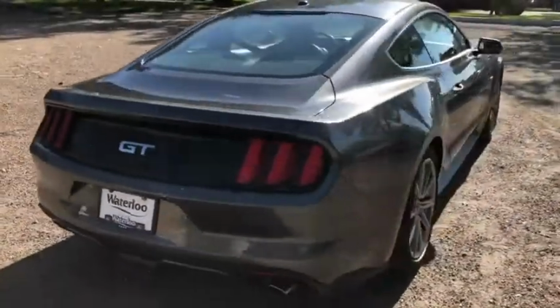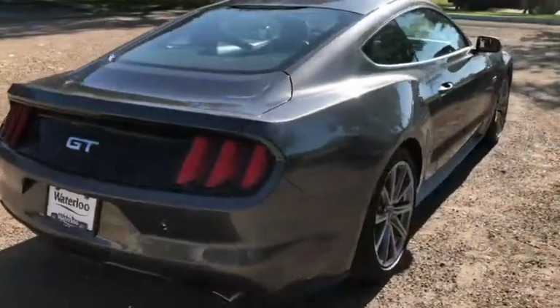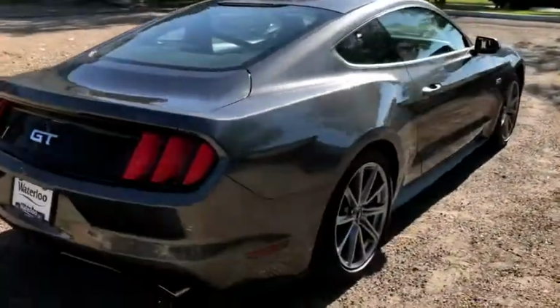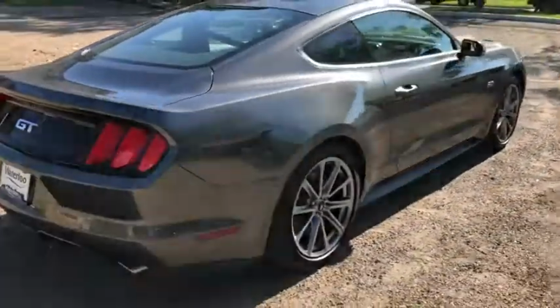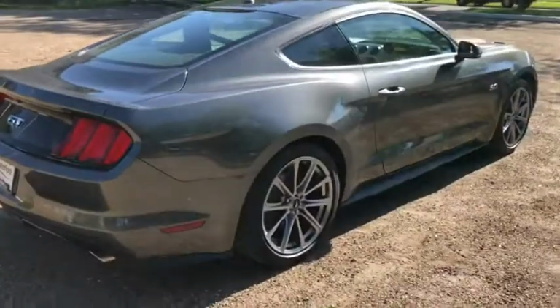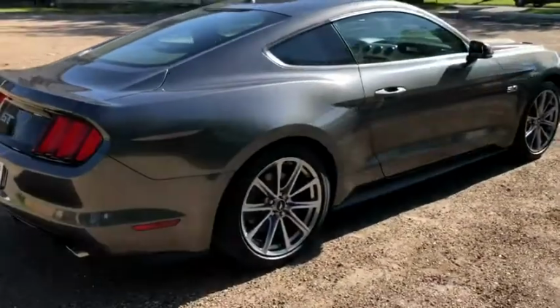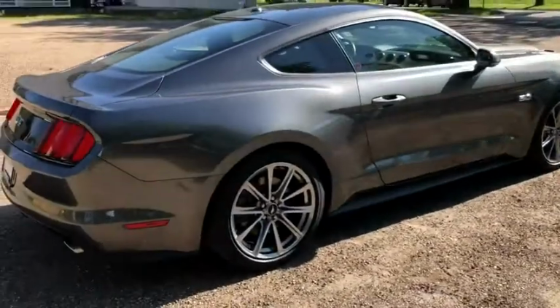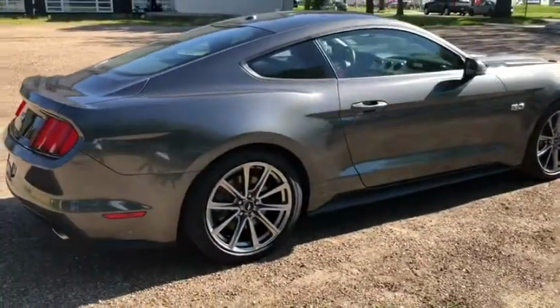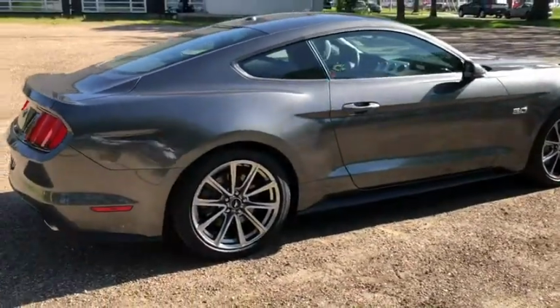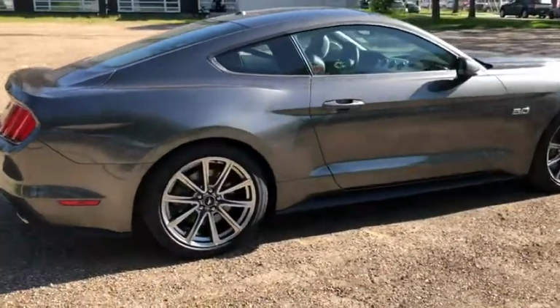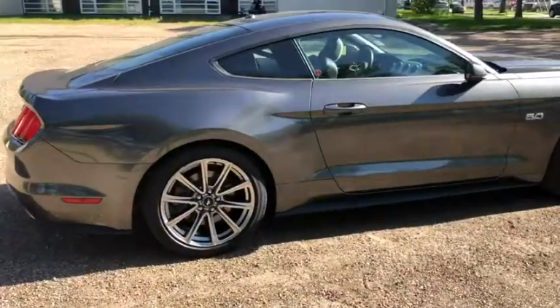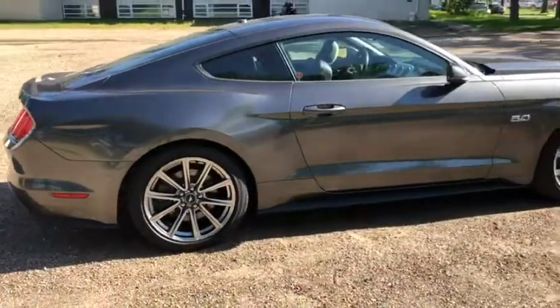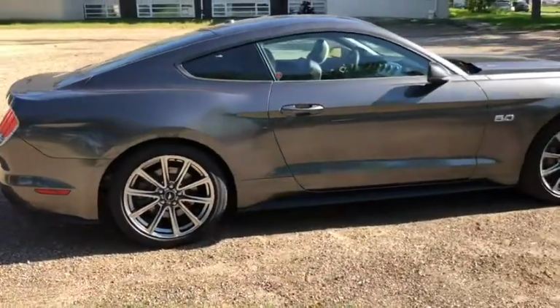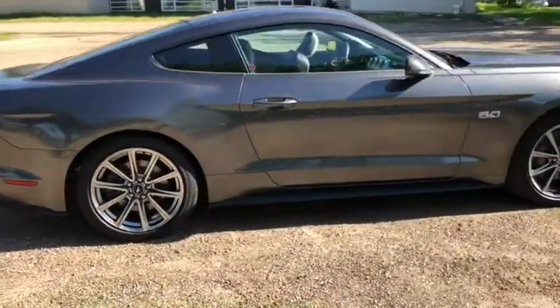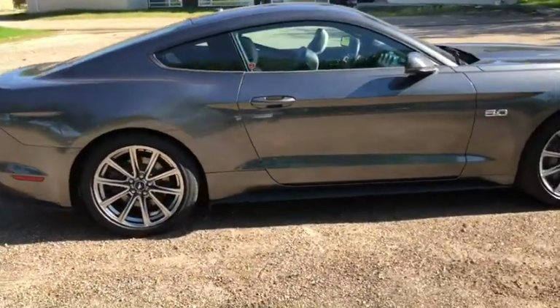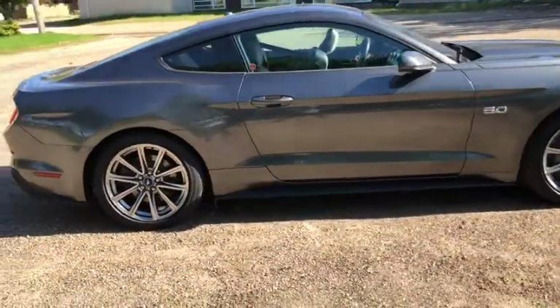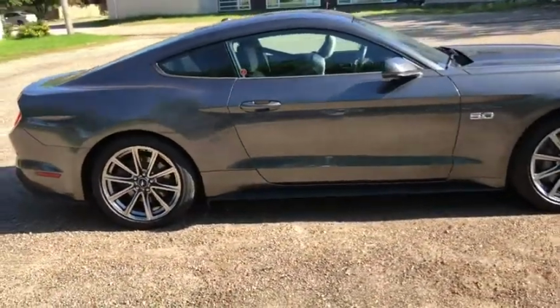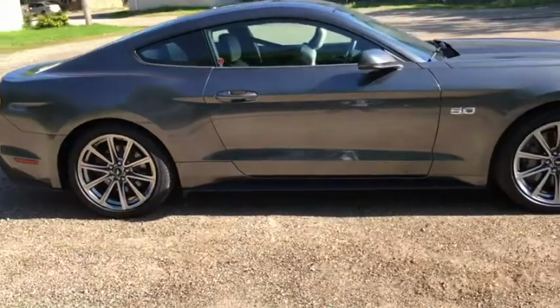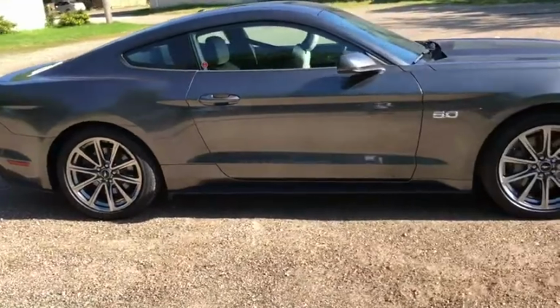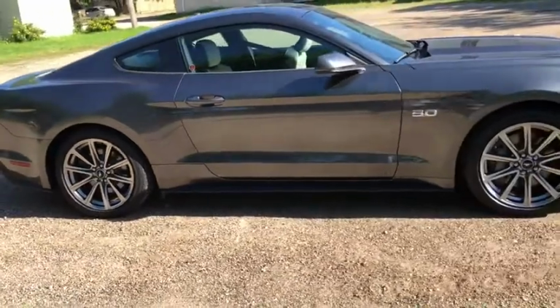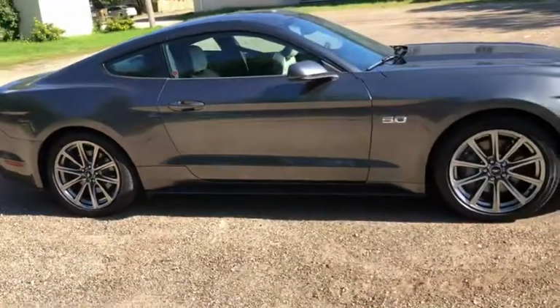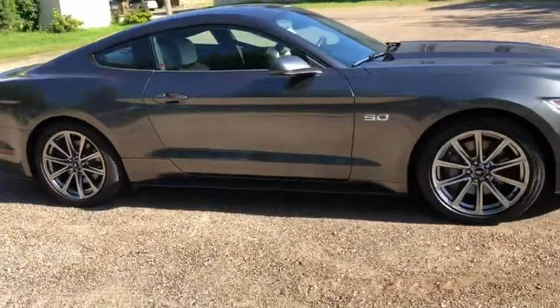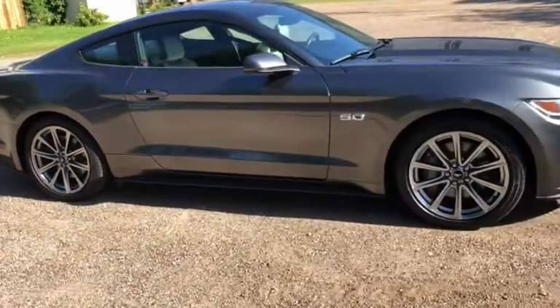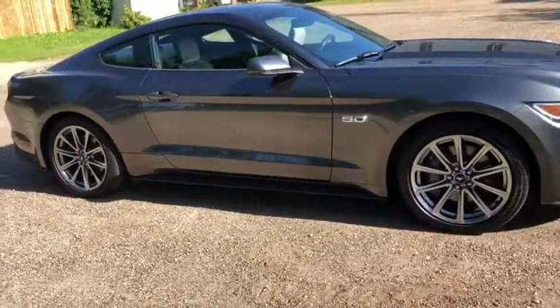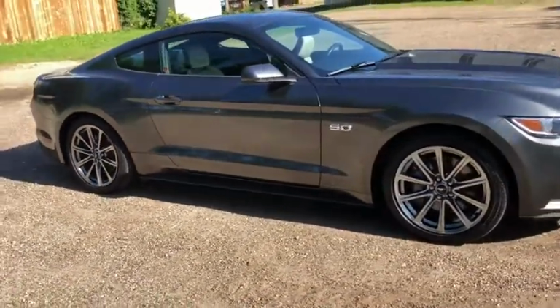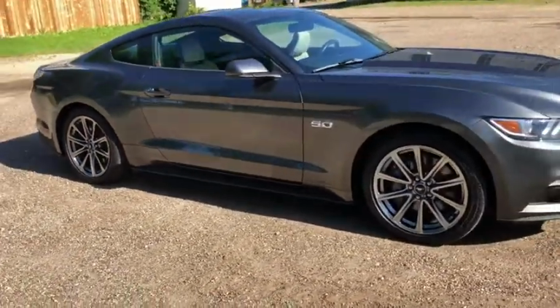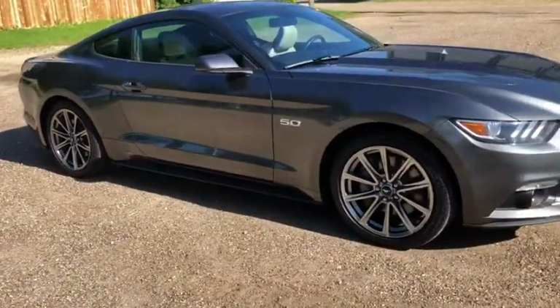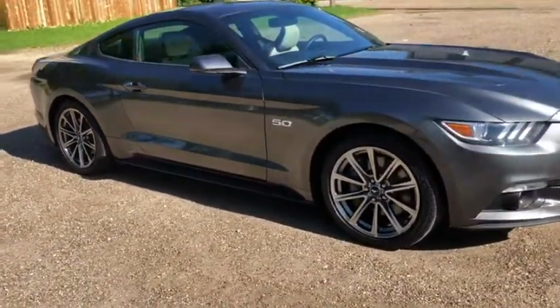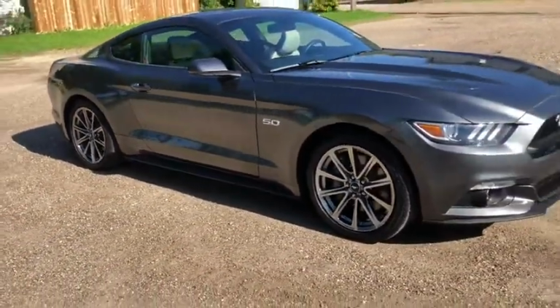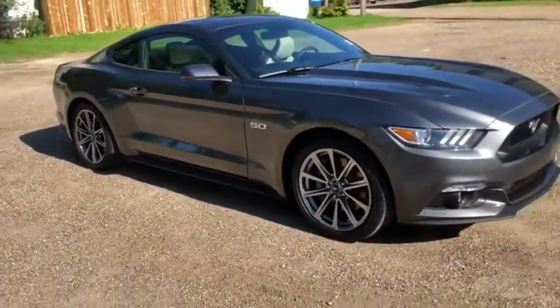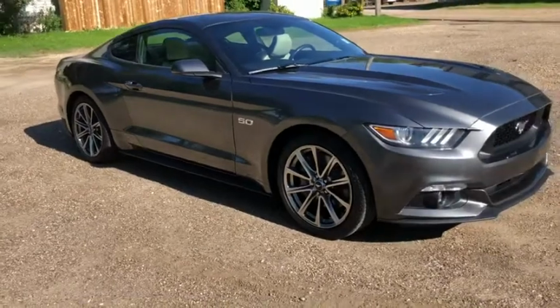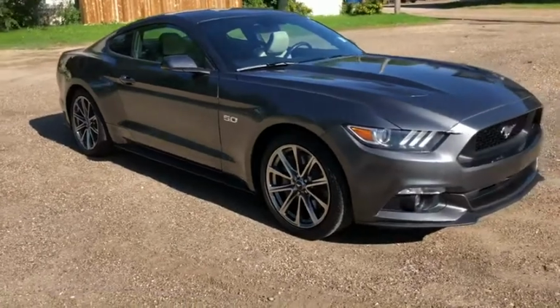We're not going to cover everything about this car in this short video, so if you have any further questions please get in touch with us at waterlooford.com or come stop by our dealership at 11420 107th Avenue Northwest in Edmonton, Alberta.